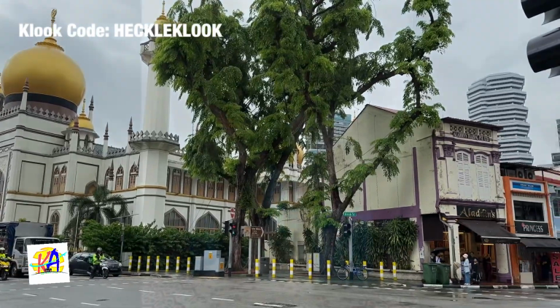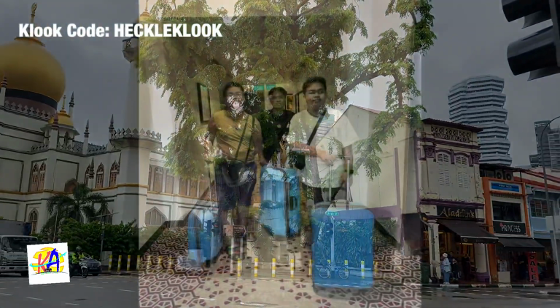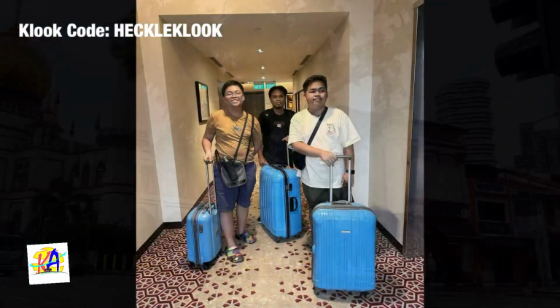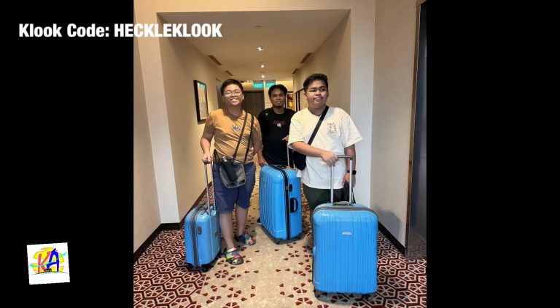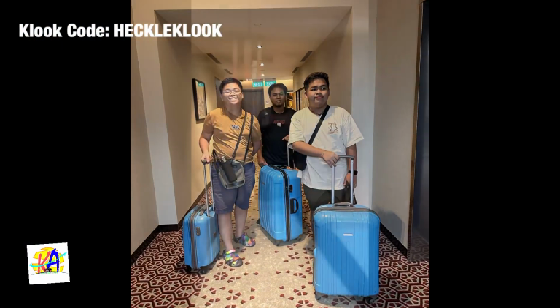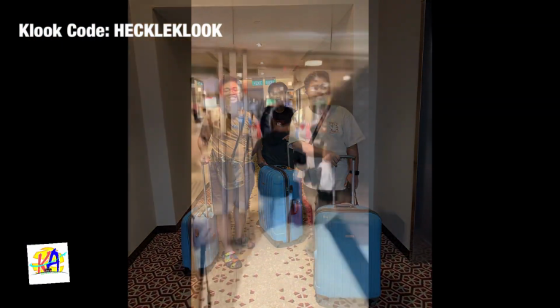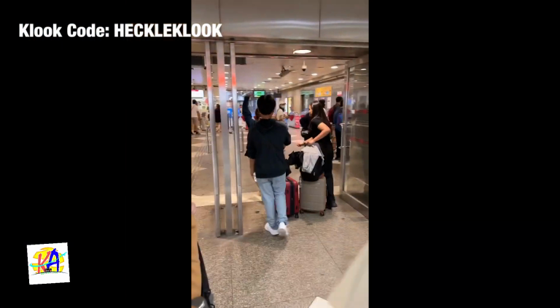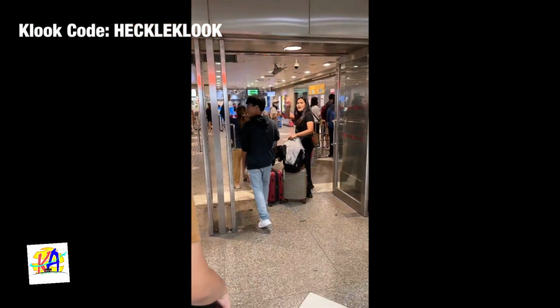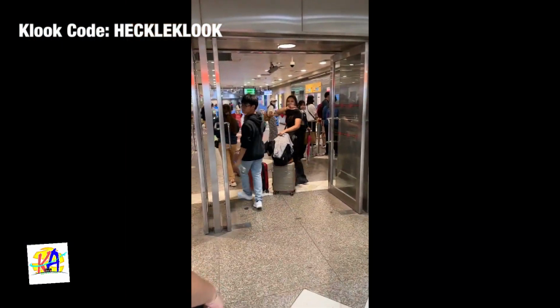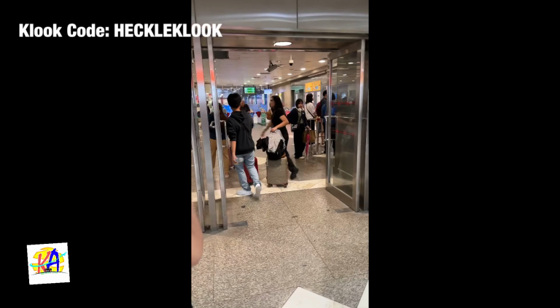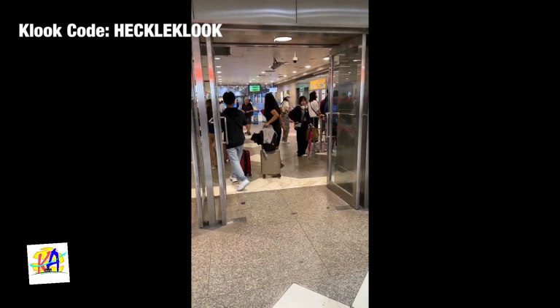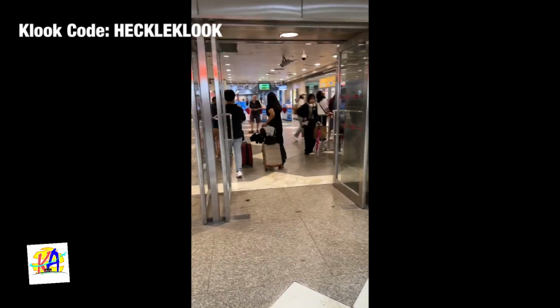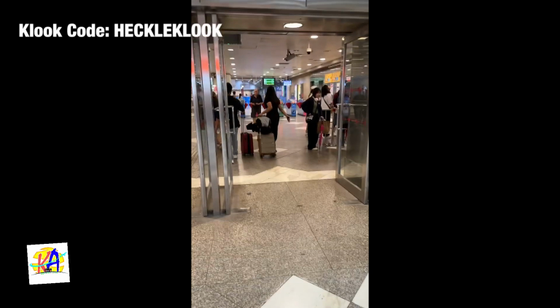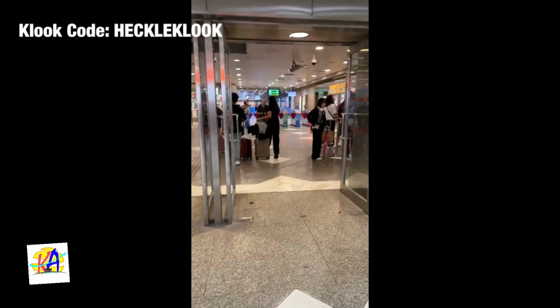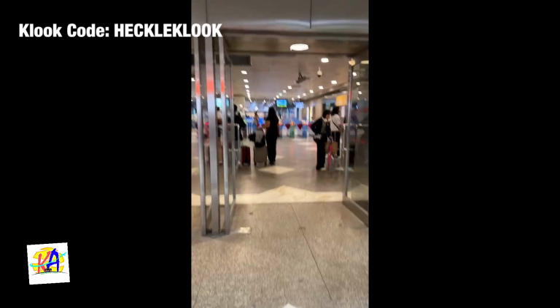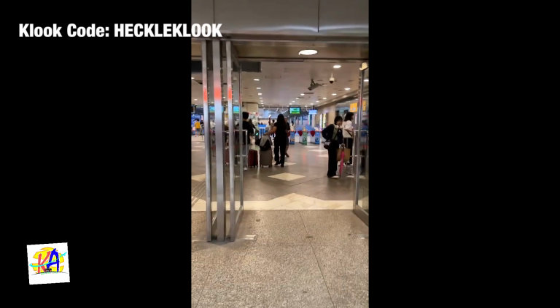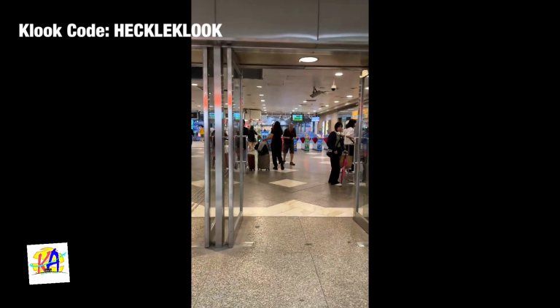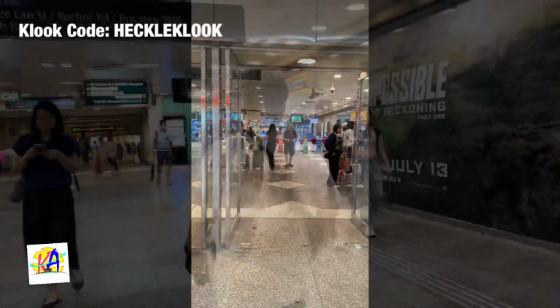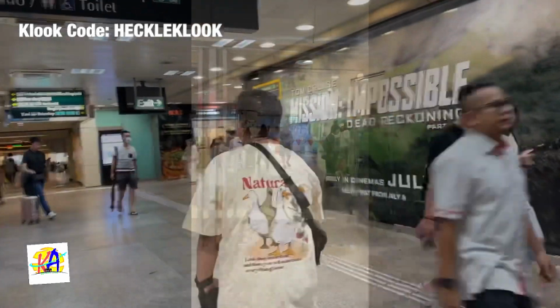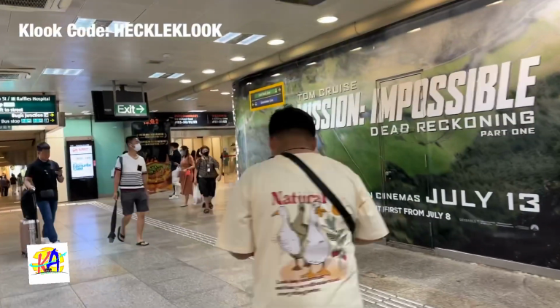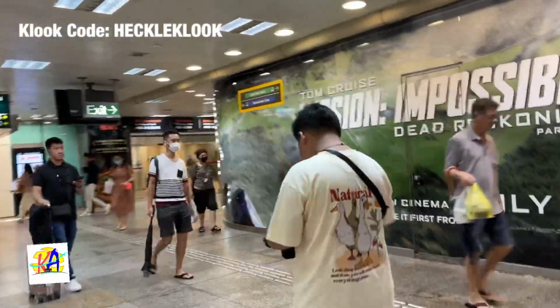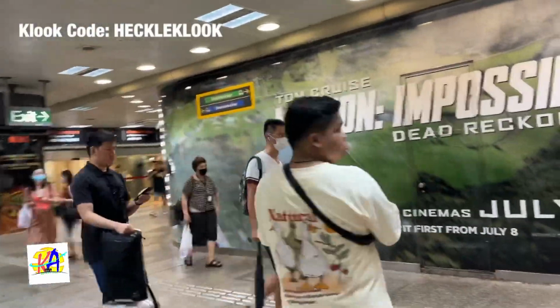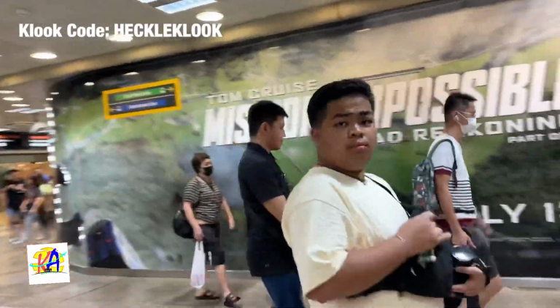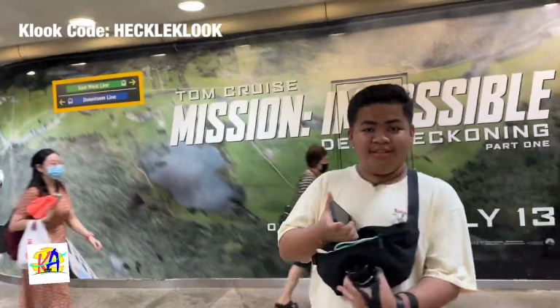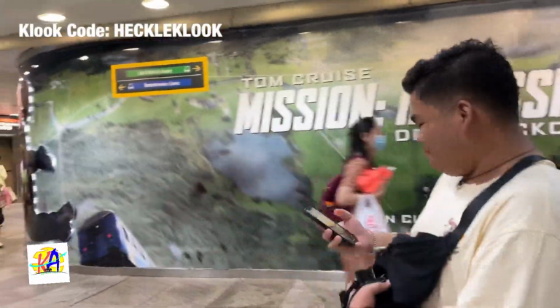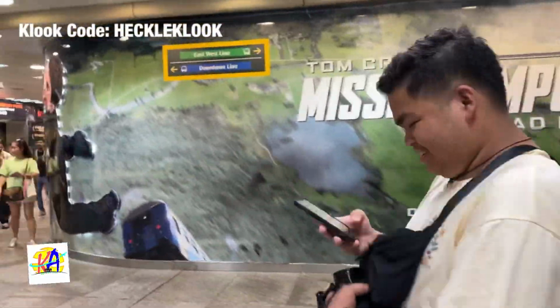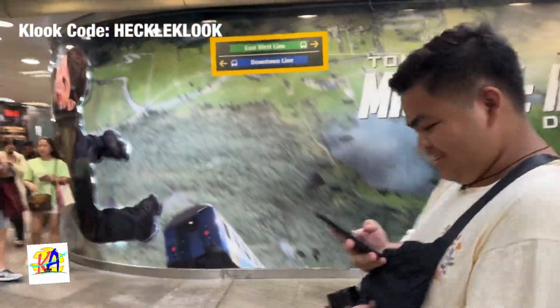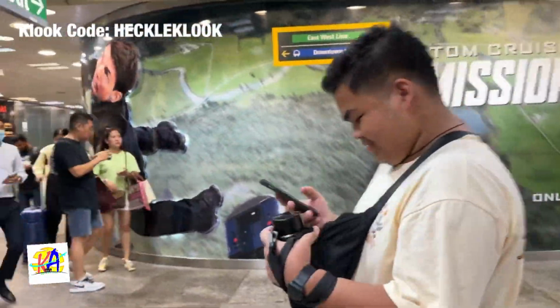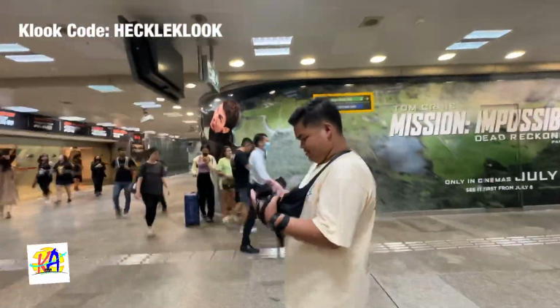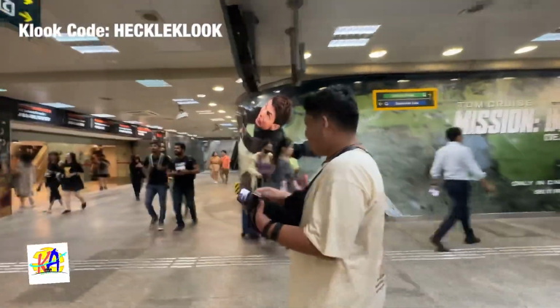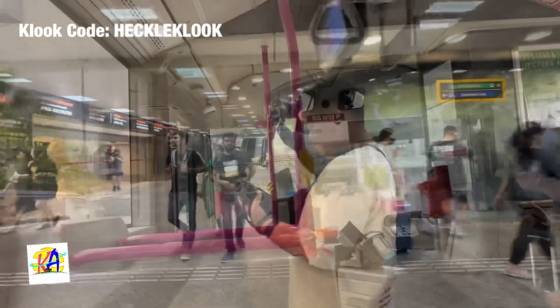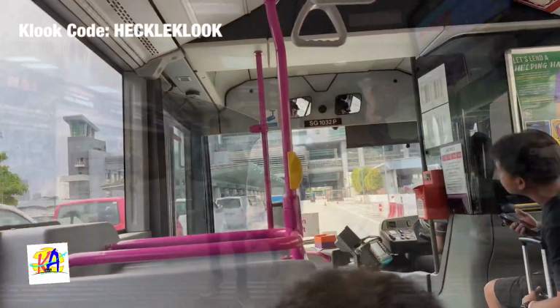In the afternoon, we checked out from our hotel and bid goodbye to some of our travel buddies because they were heading back to the Philippines. And for us, it was time to travel to Malaysia.